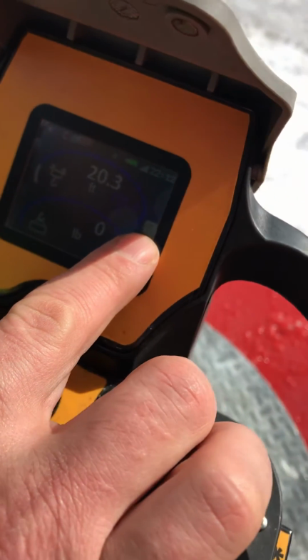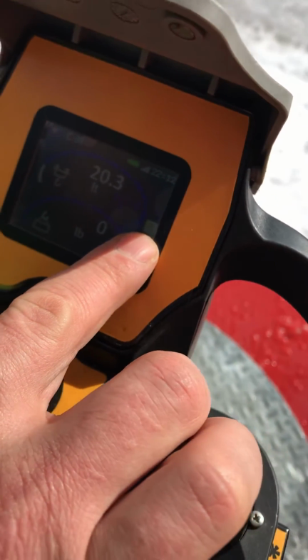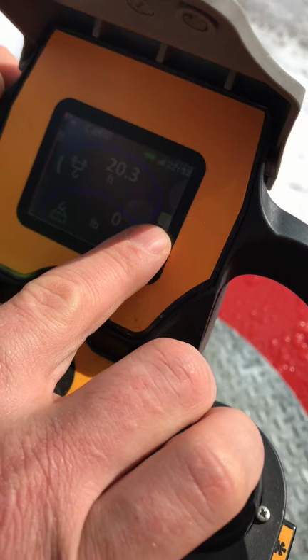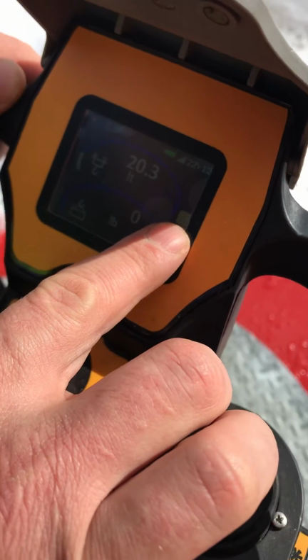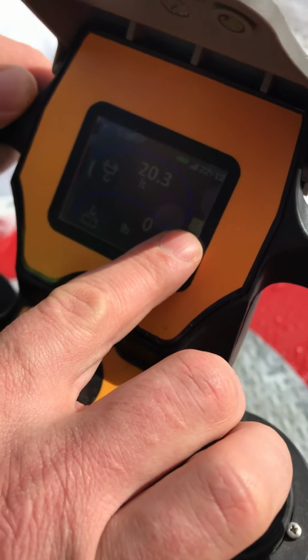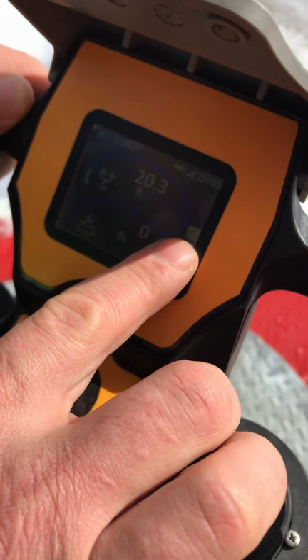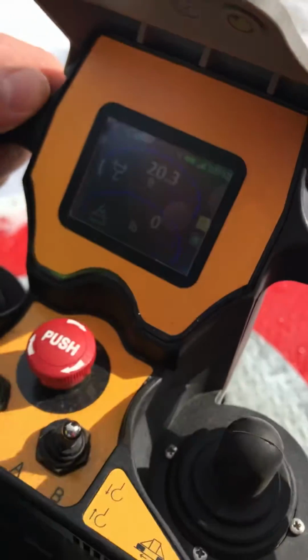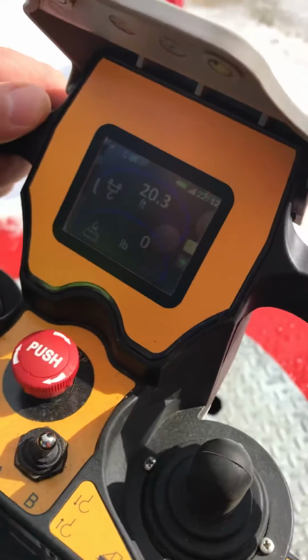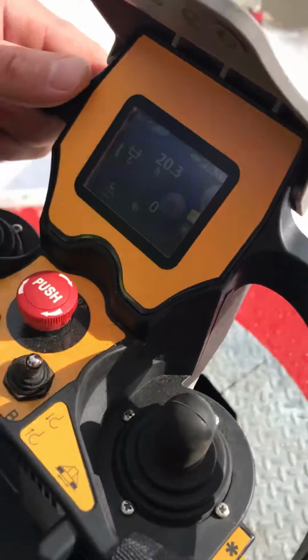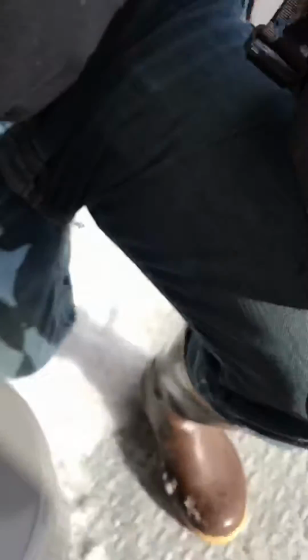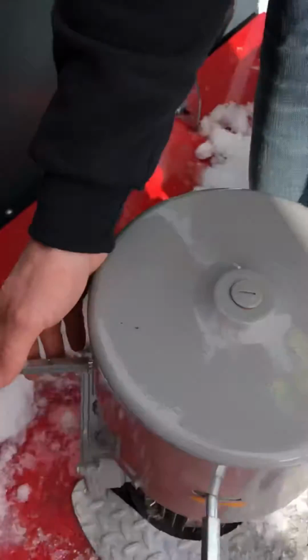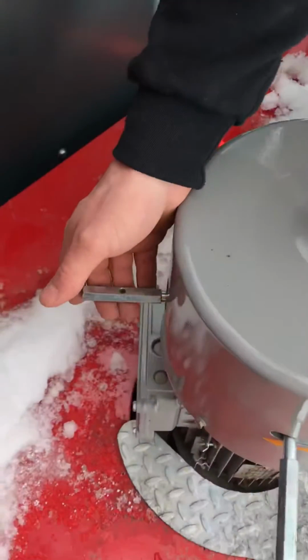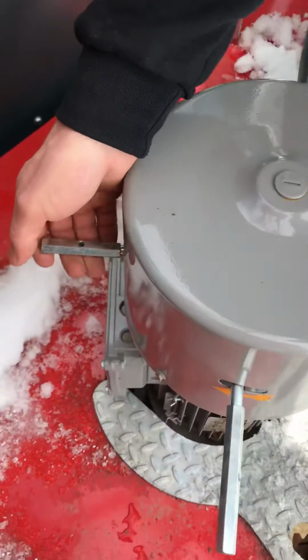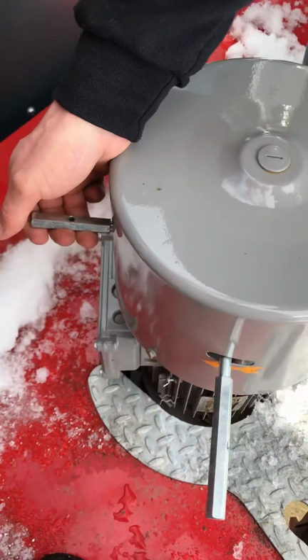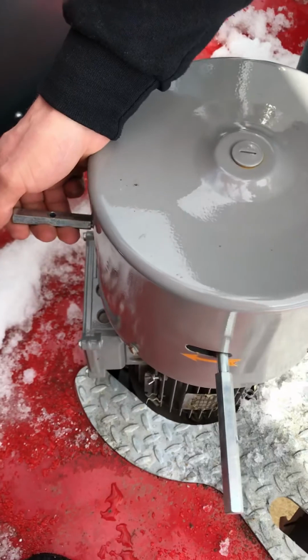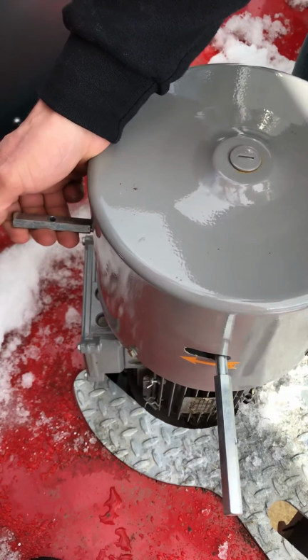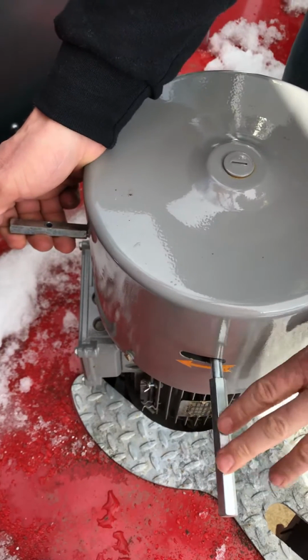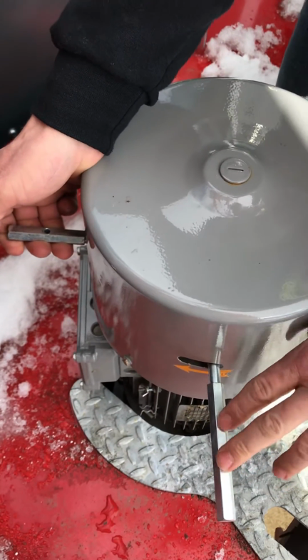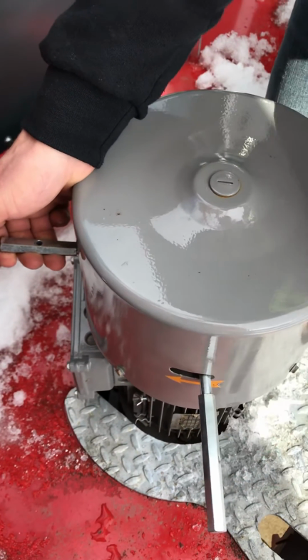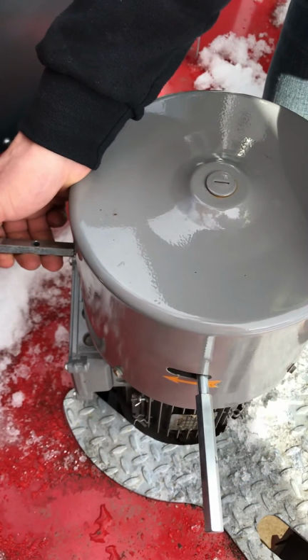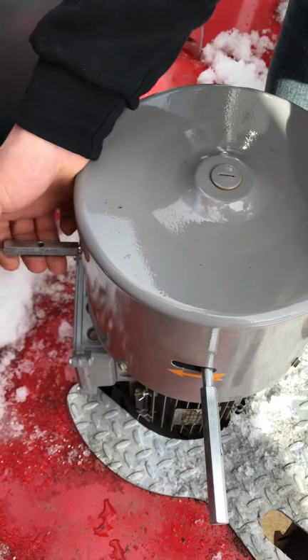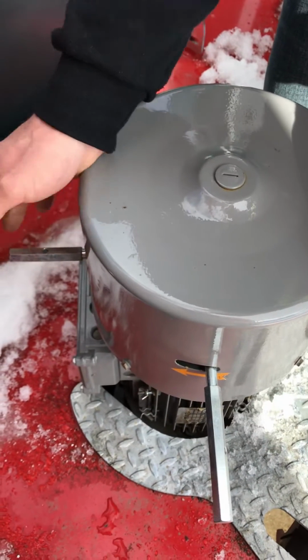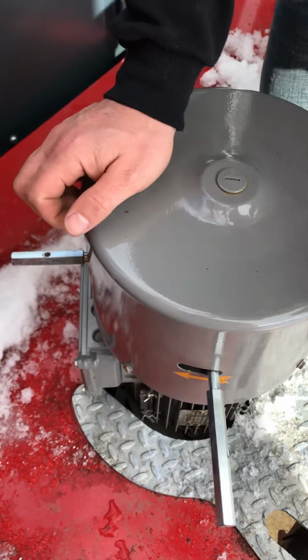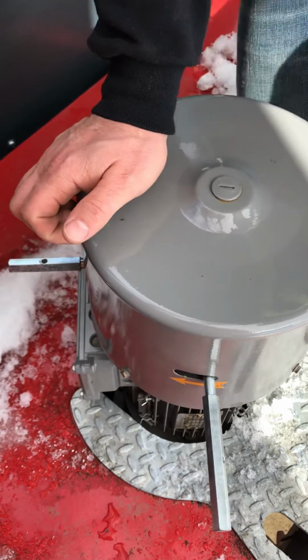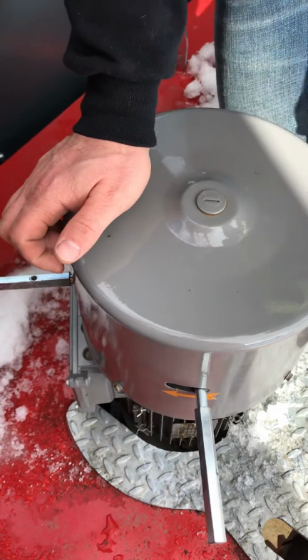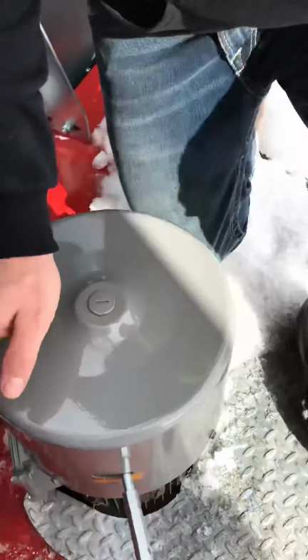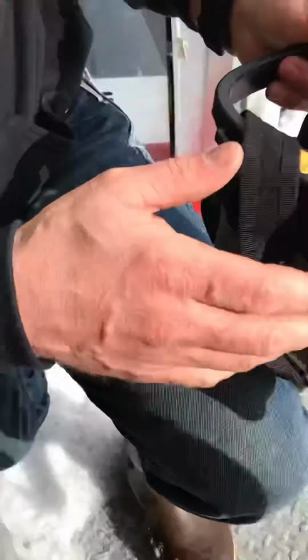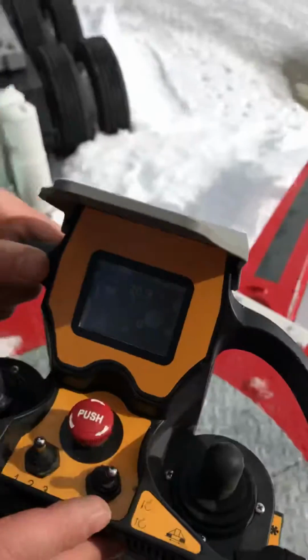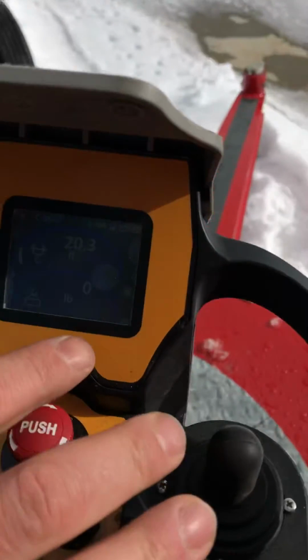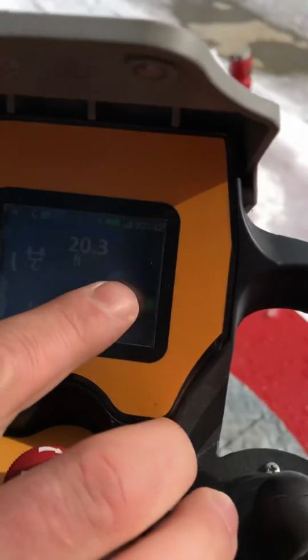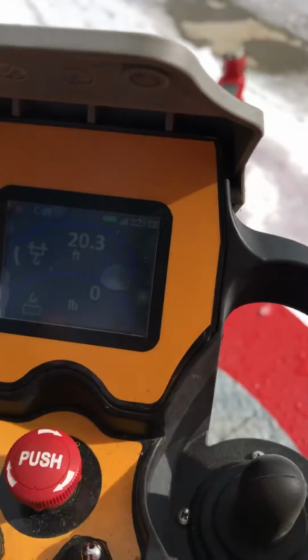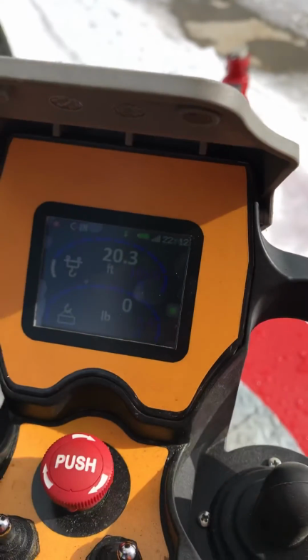So now to manually take the crane out of weather vane, what you're gonna do is lift up on this and that handle will automatically fall back. And now we're out of weather vane. Now we're gonna verify that on the remote.